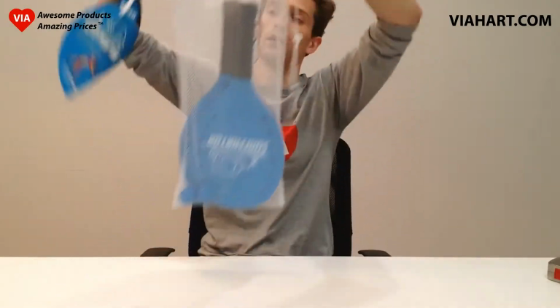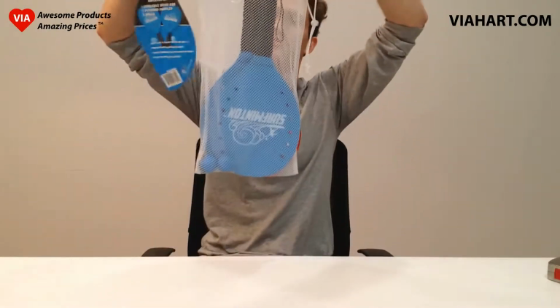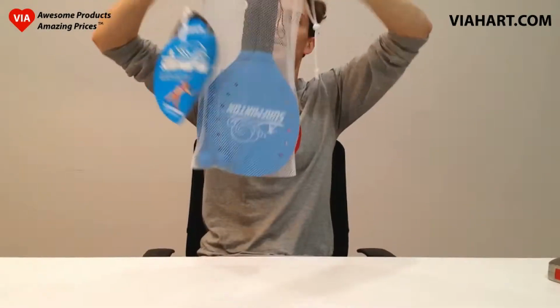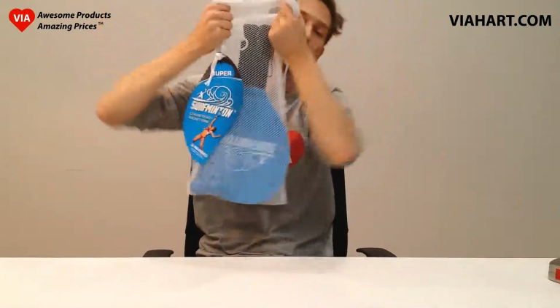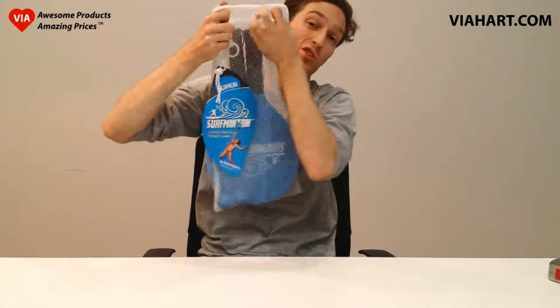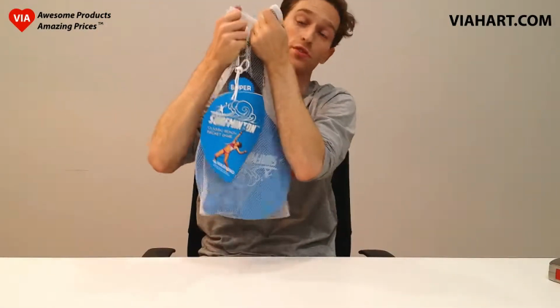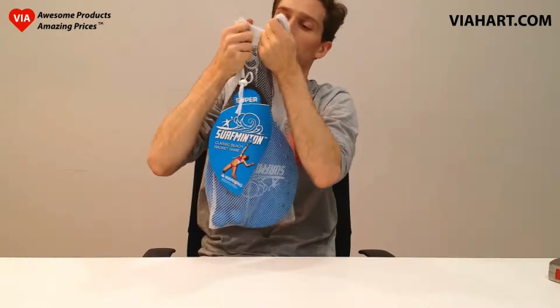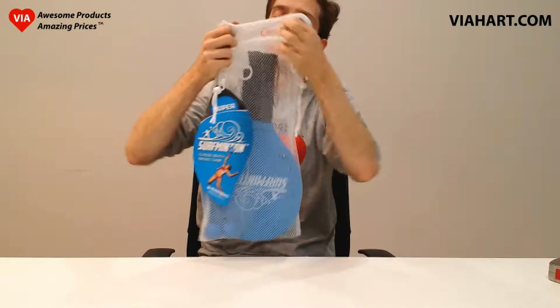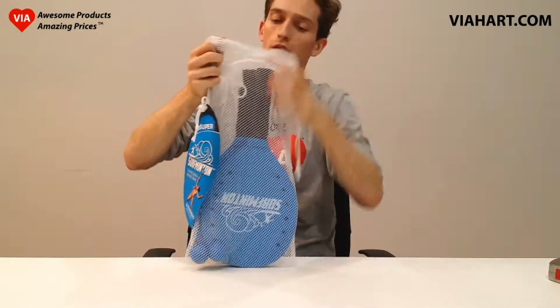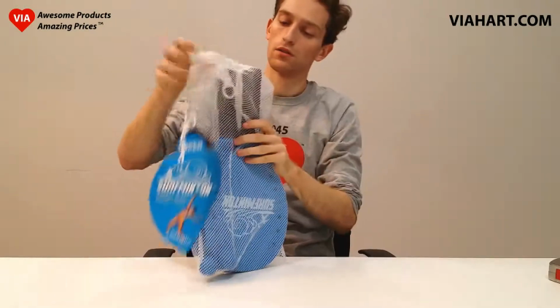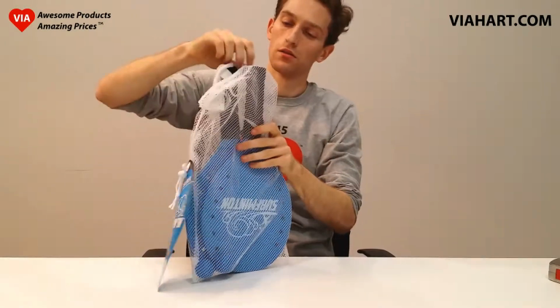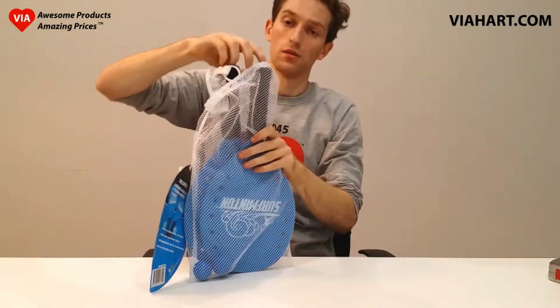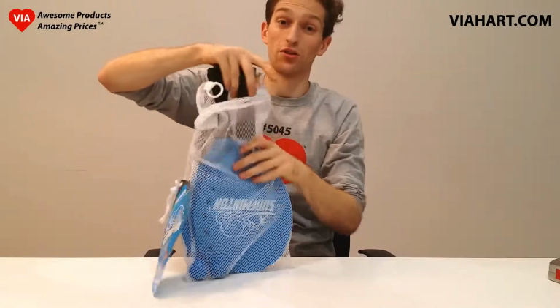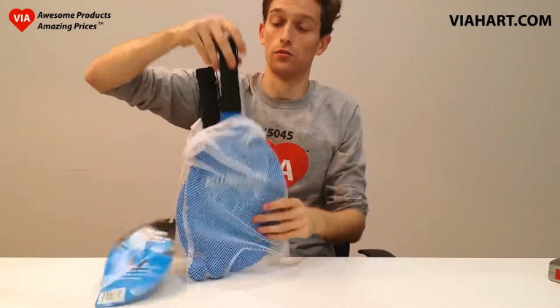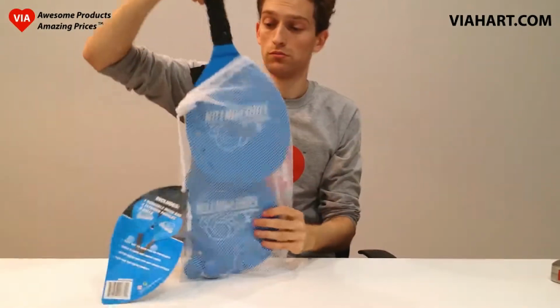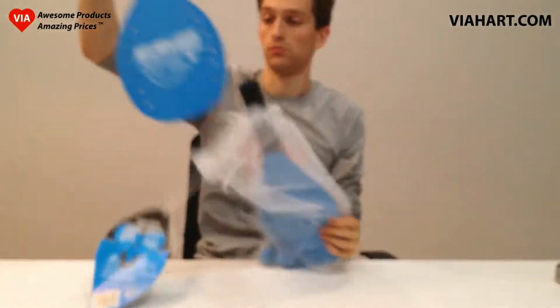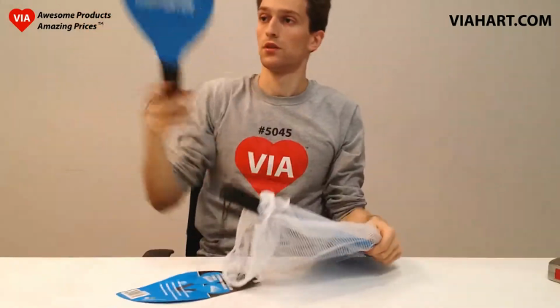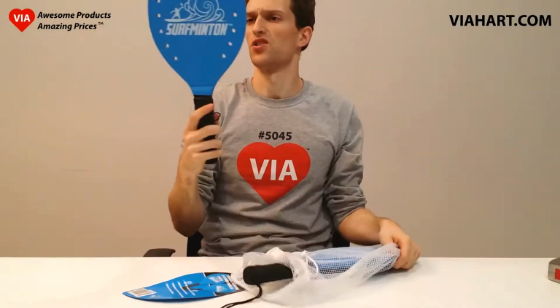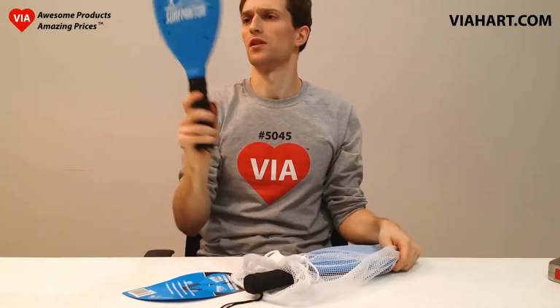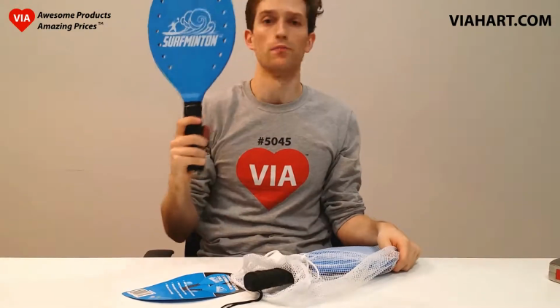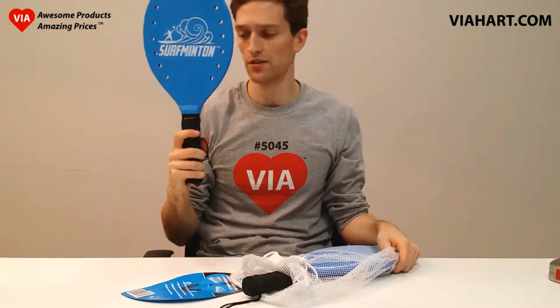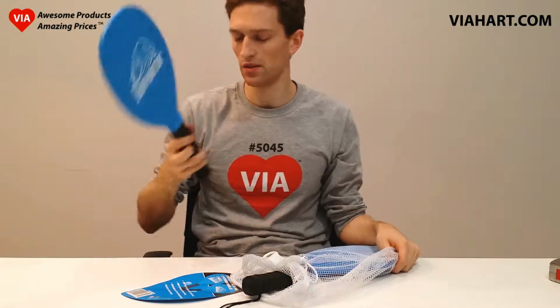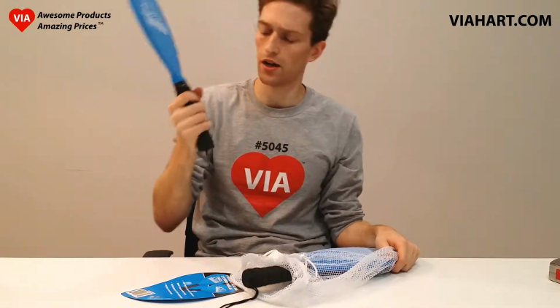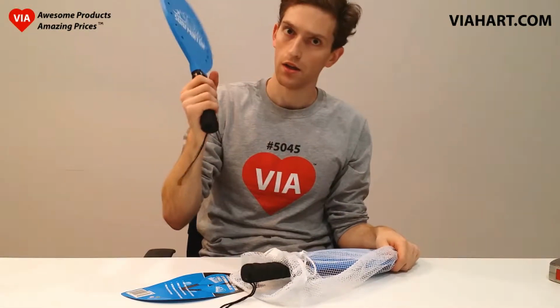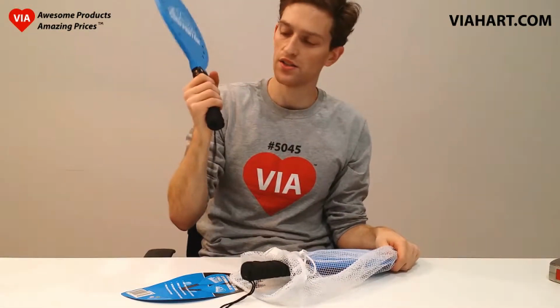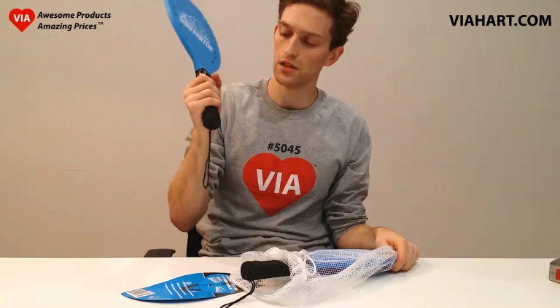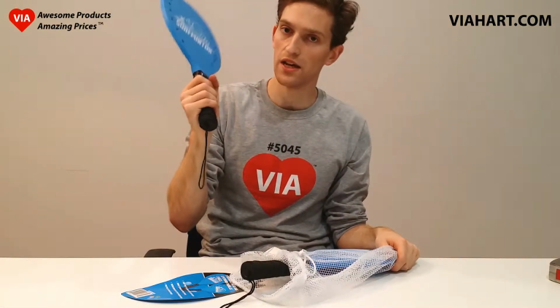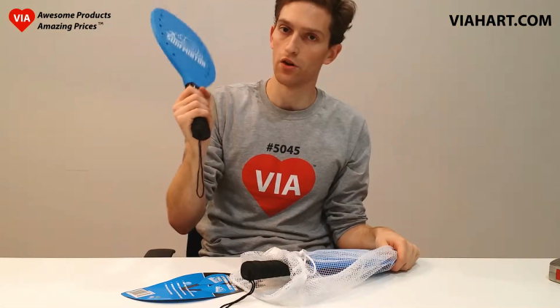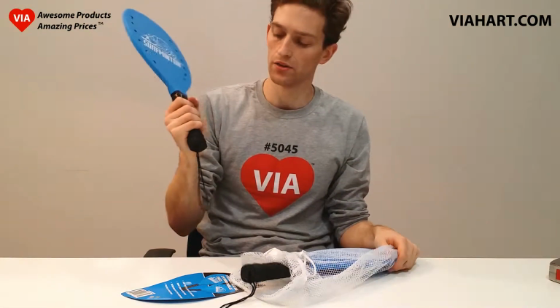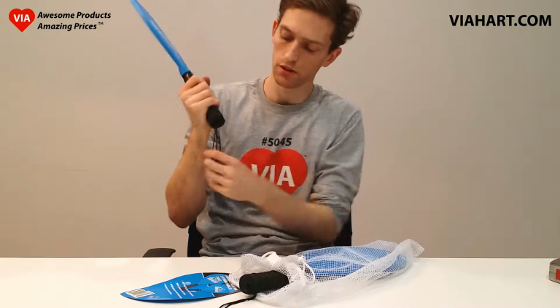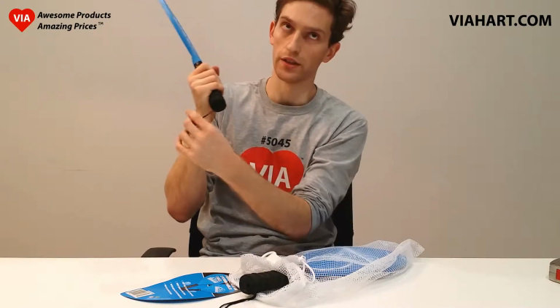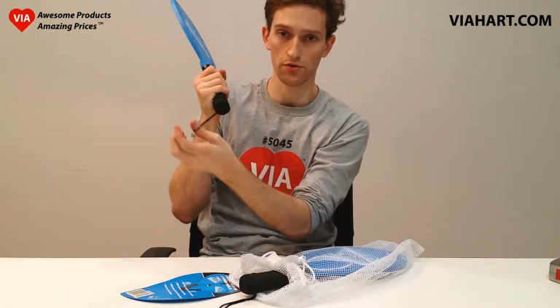It comes in this really nice mesh bag which is reusable, good quality. The paddles are screen printed on both sides and have a nice EVA foam handle including a wrist strap.